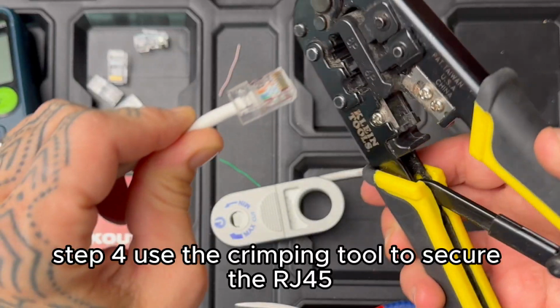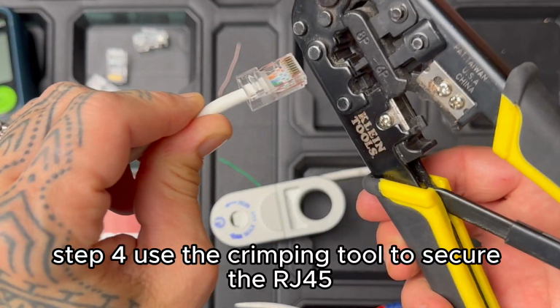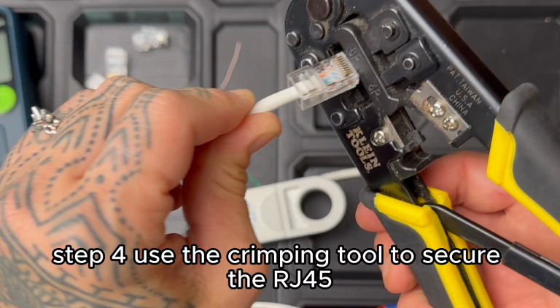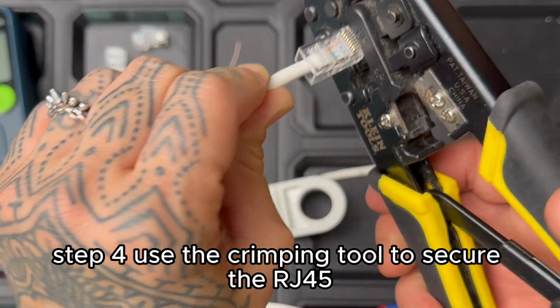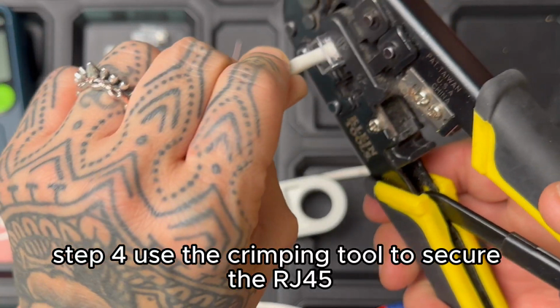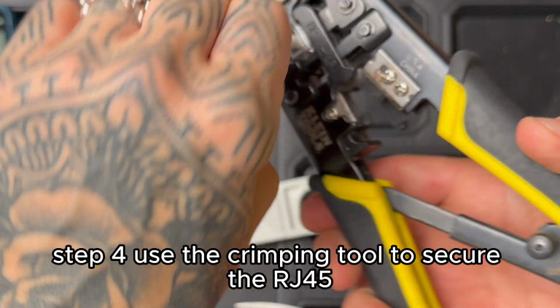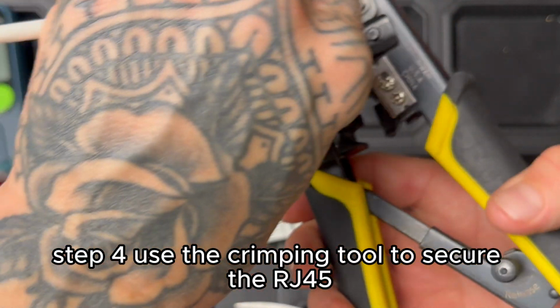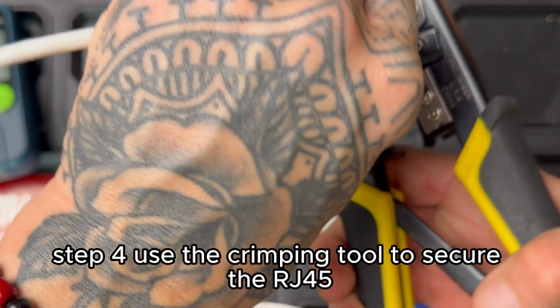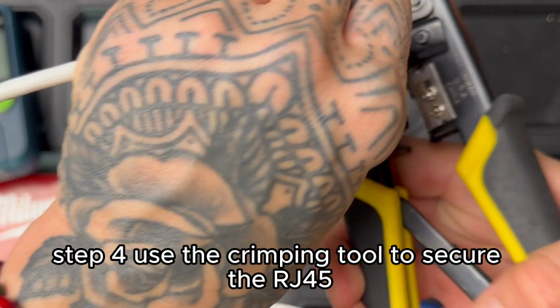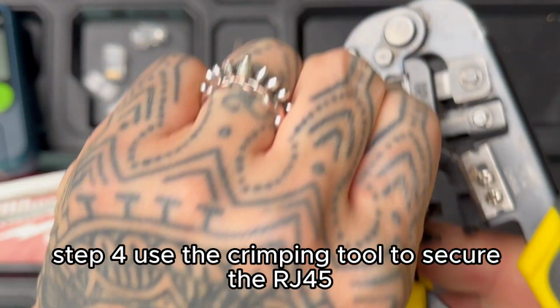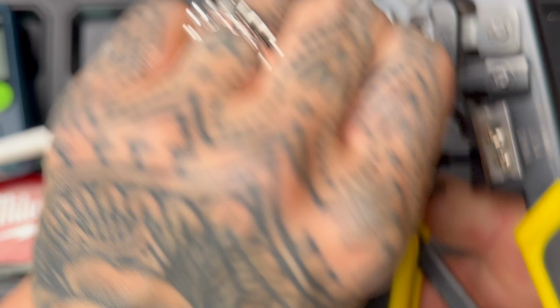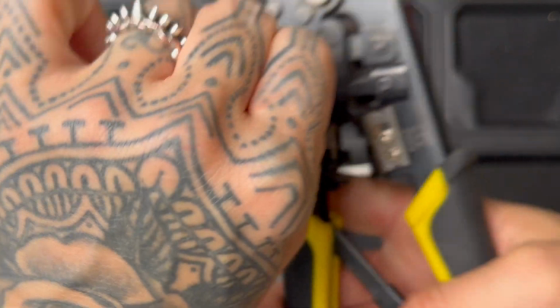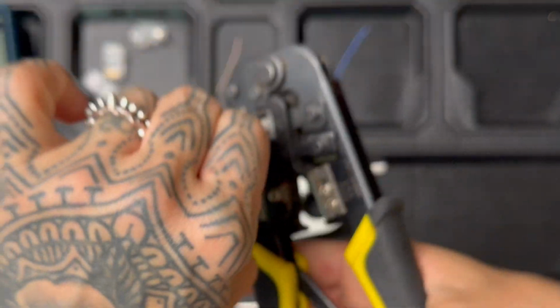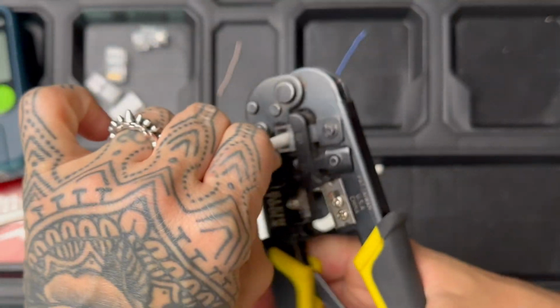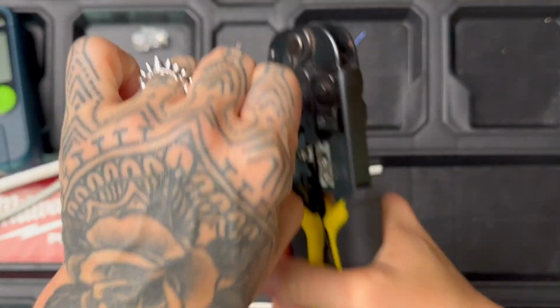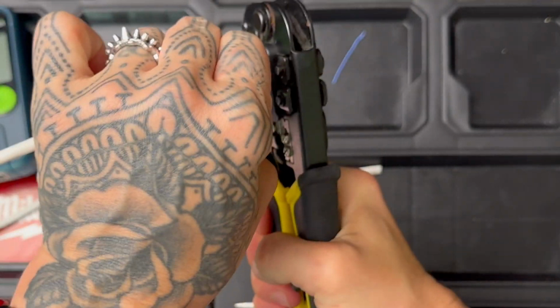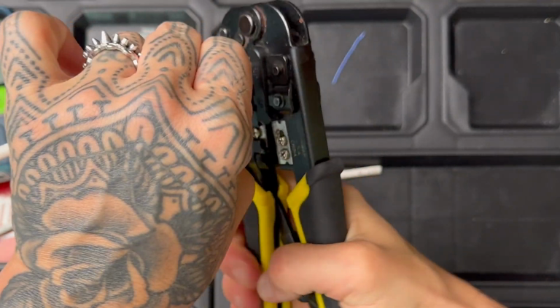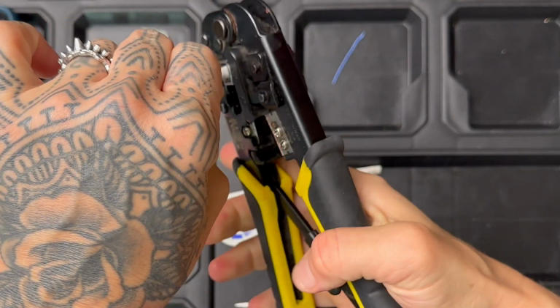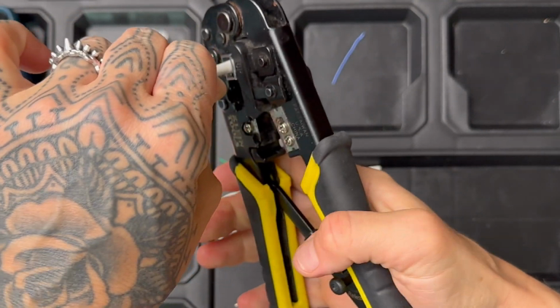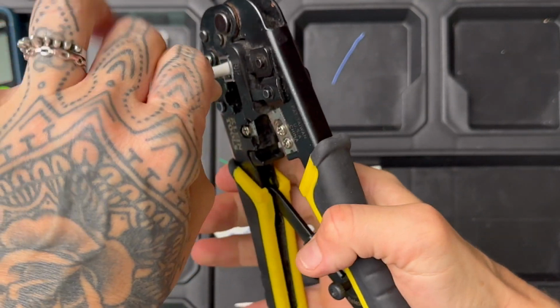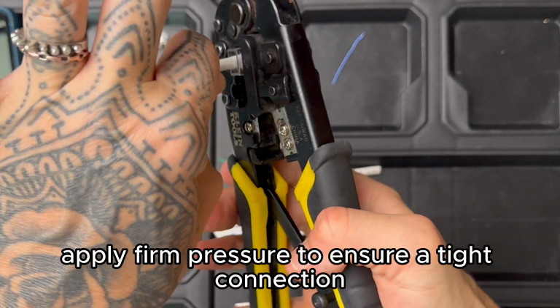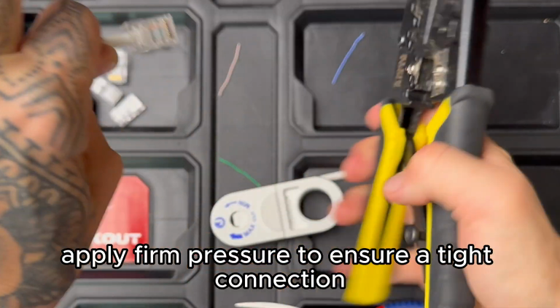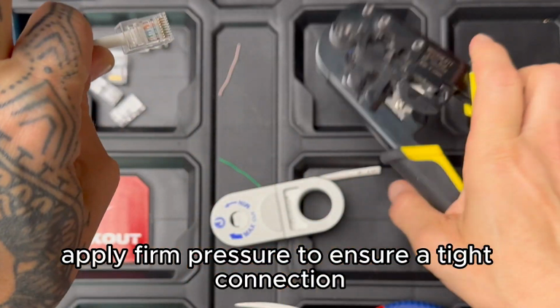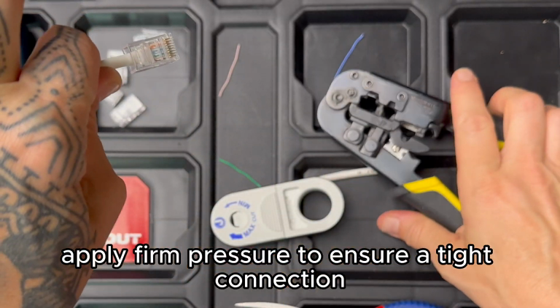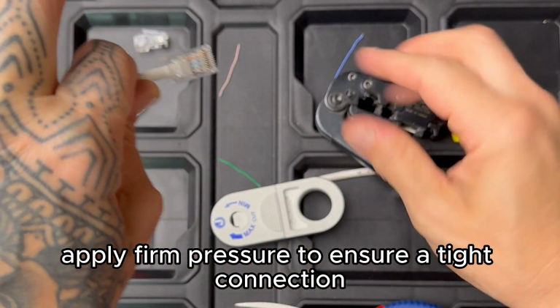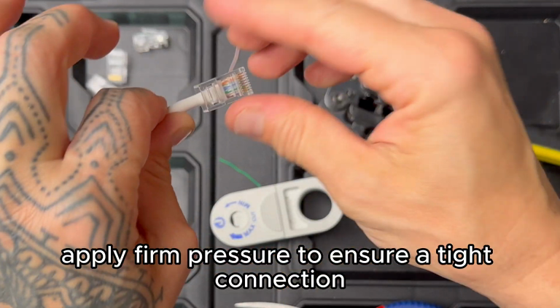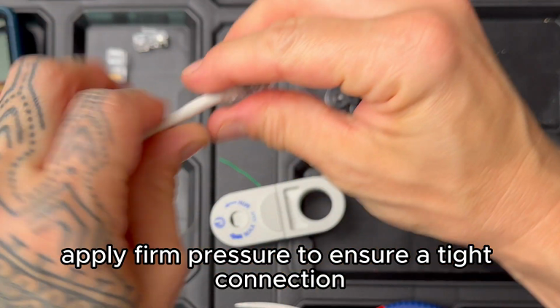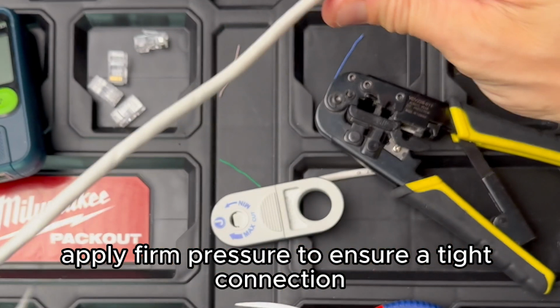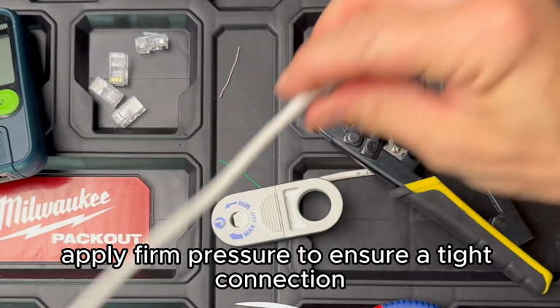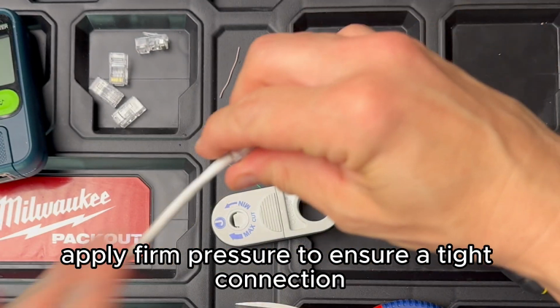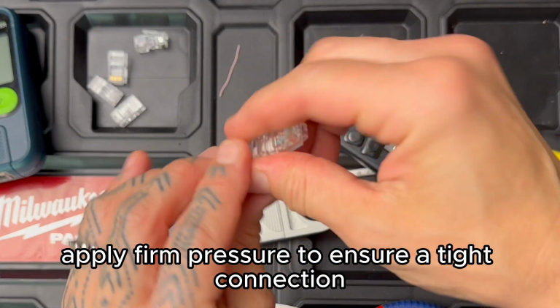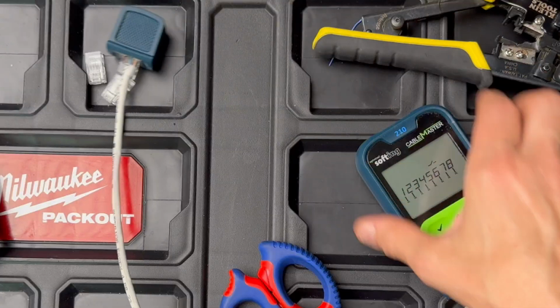Step four: use the crimping tool to secure the RJ45 modular plug onto the cable. Apply firm pressure to ensure a tight connection.